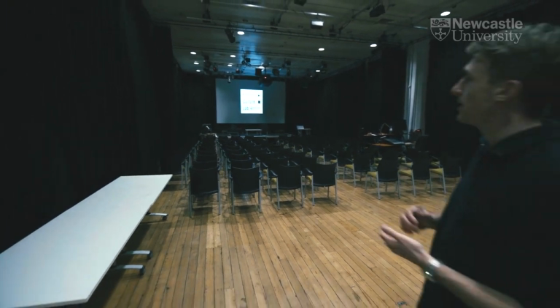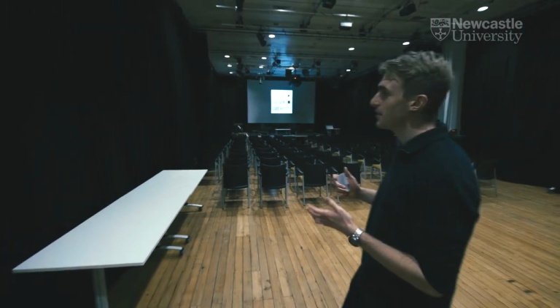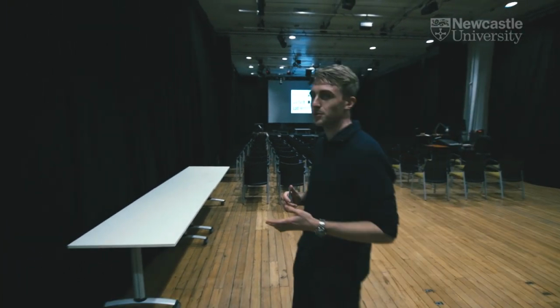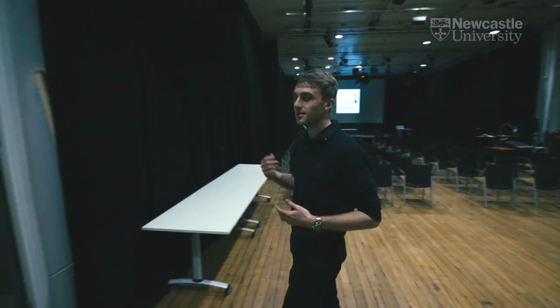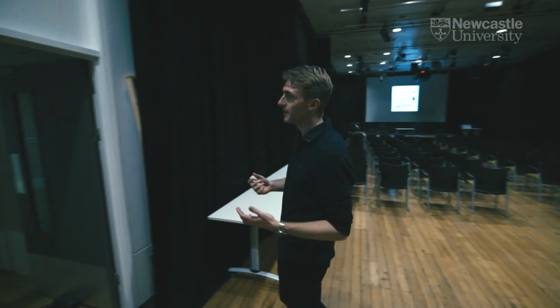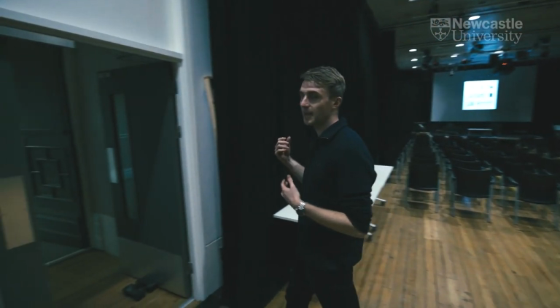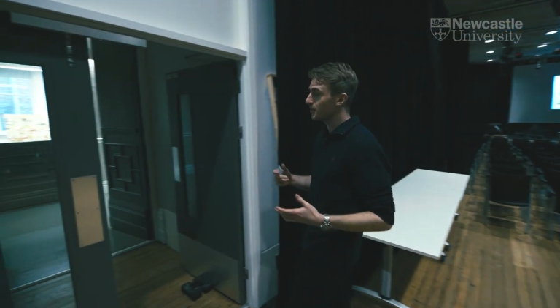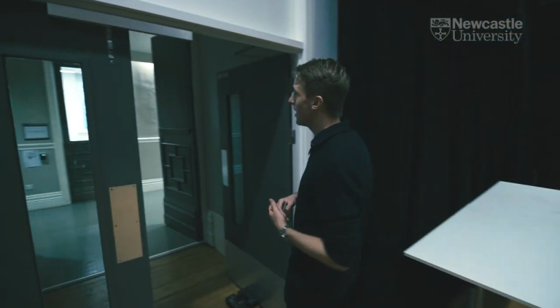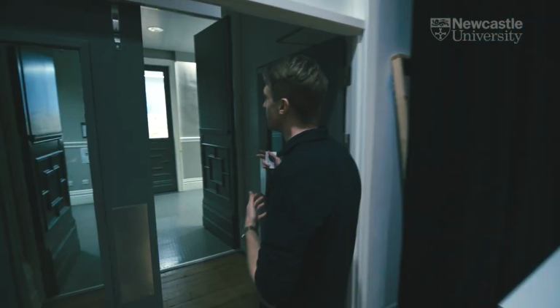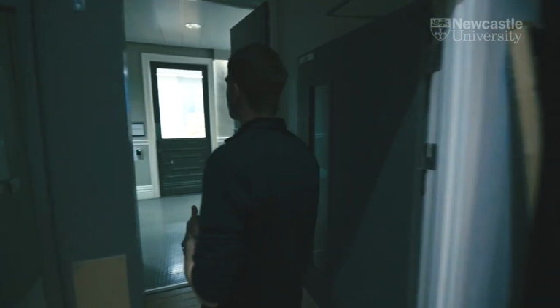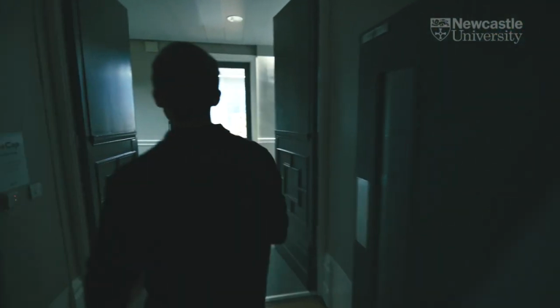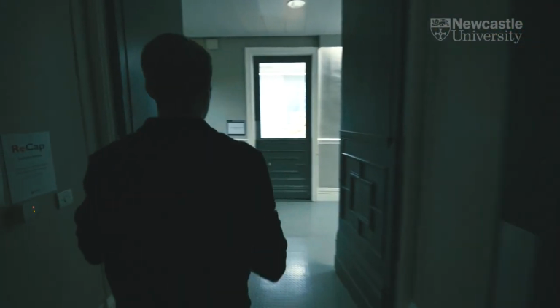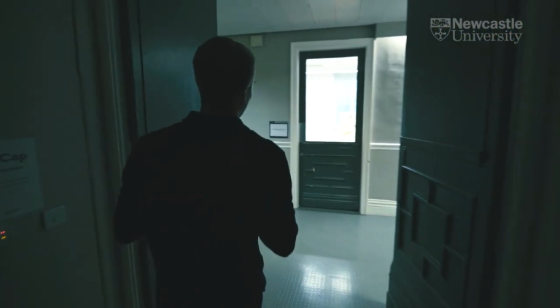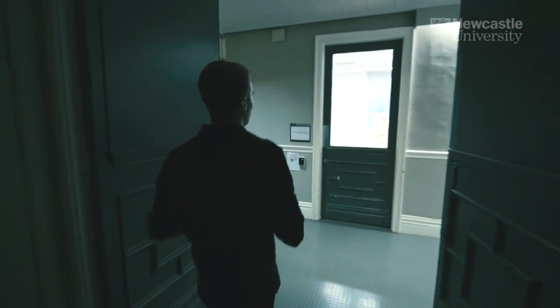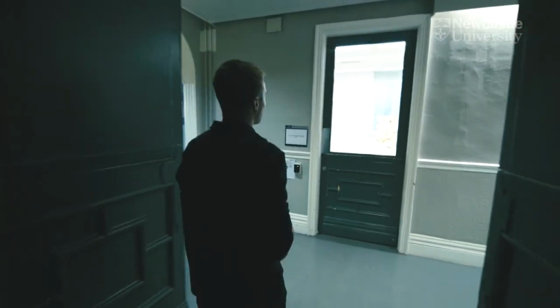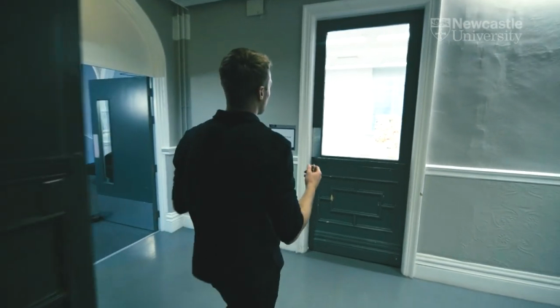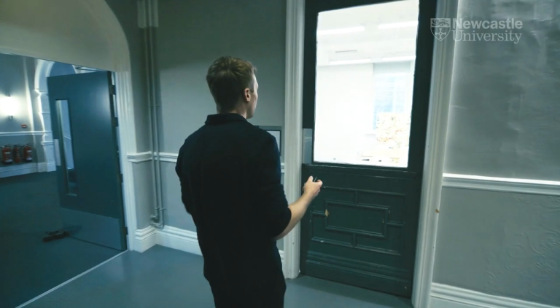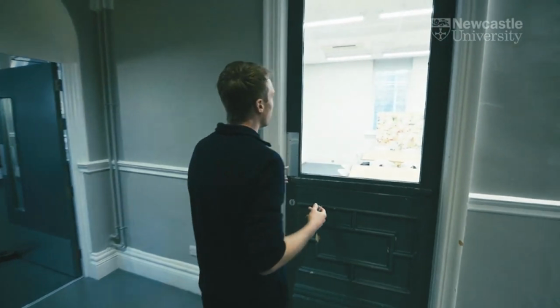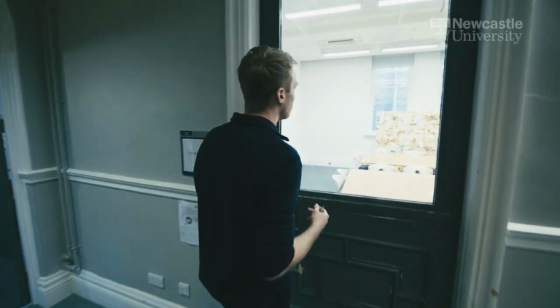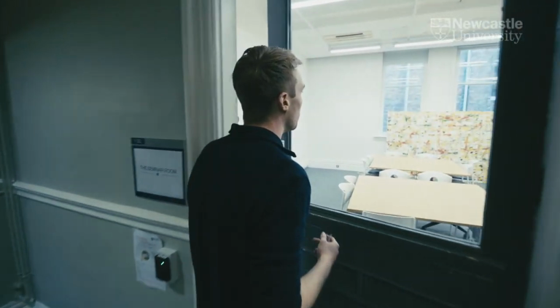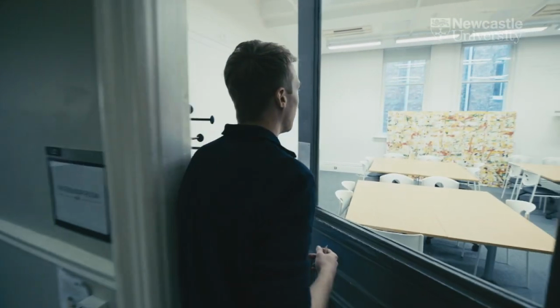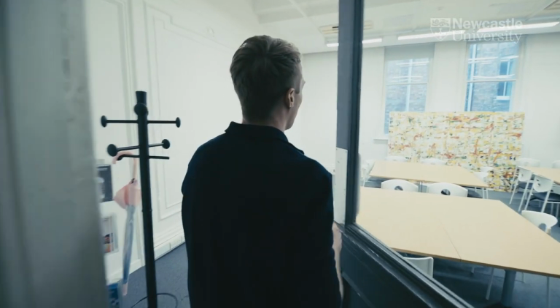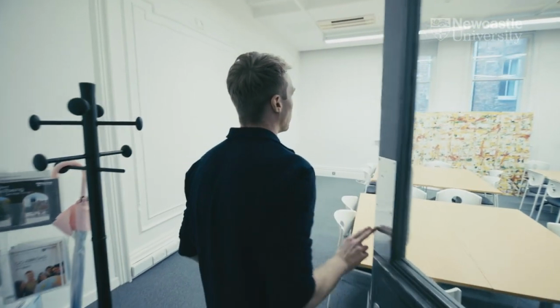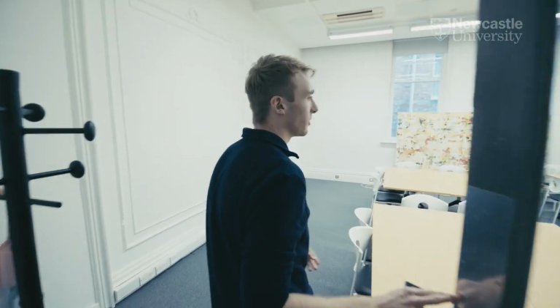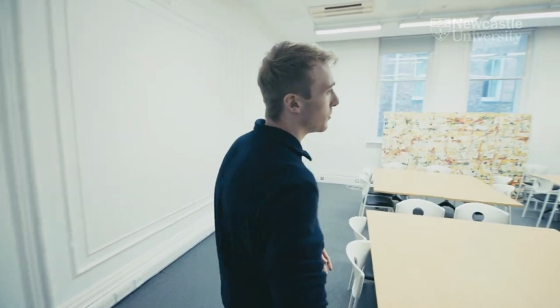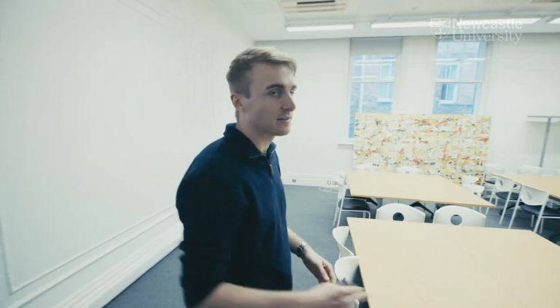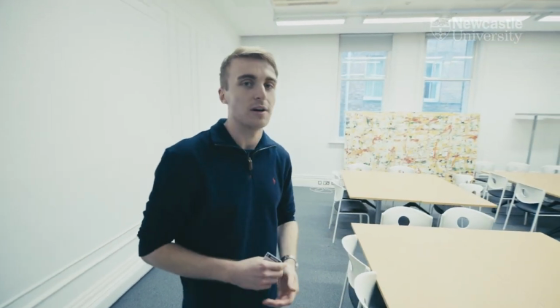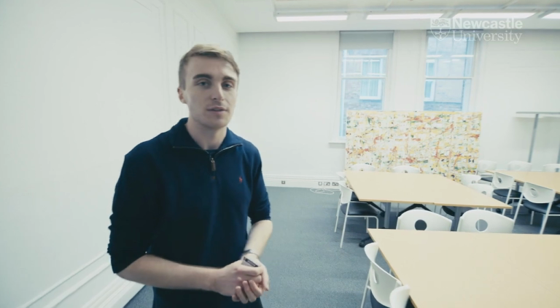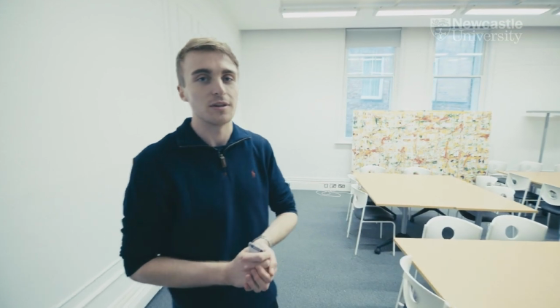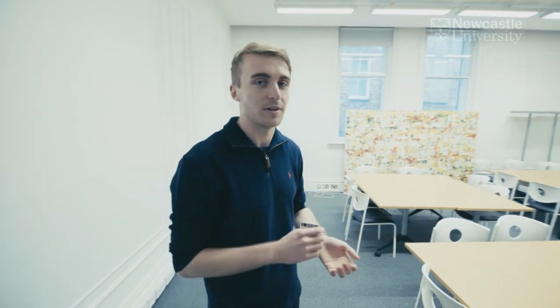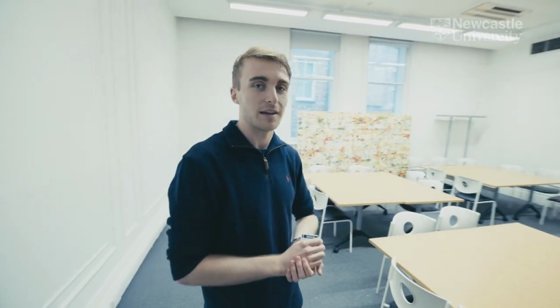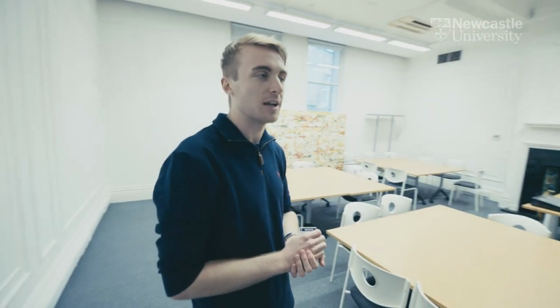After the practical work and some of the screenings we may have in this room, we sometimes go across to the seminar room. It's predominantly used for small group work and exploring some of the more theoretical side of the course that you may be doing here at the Culture Lab.